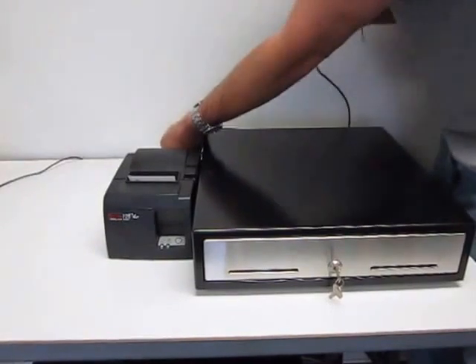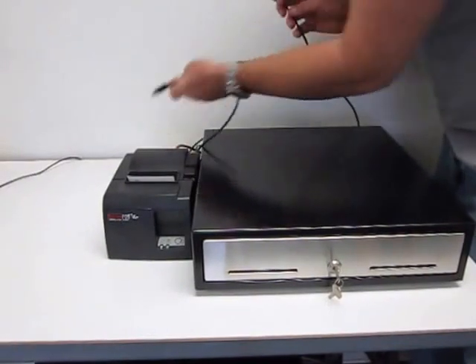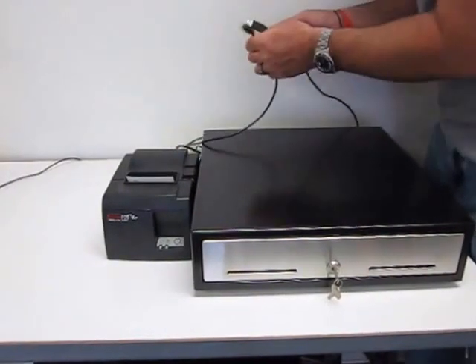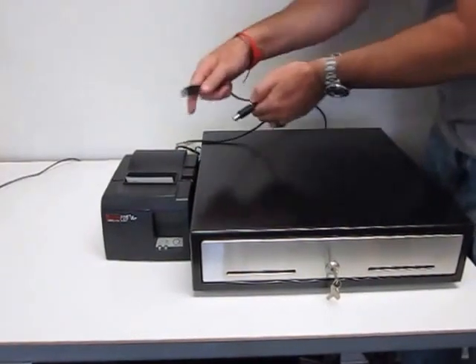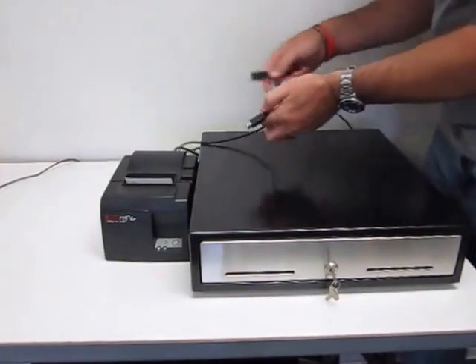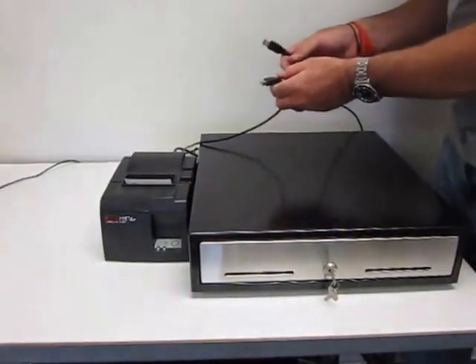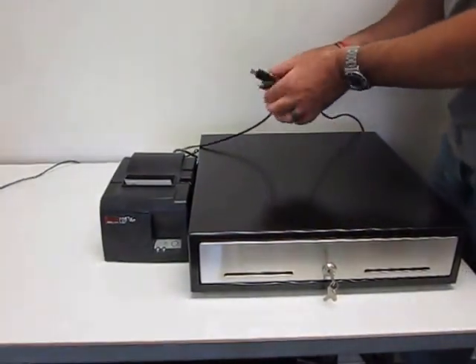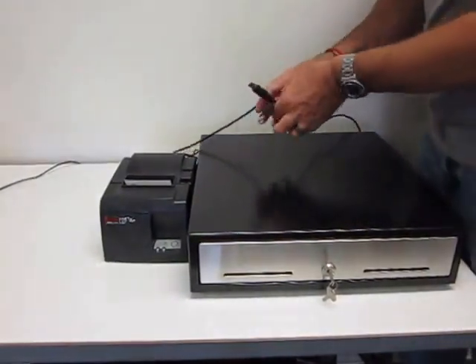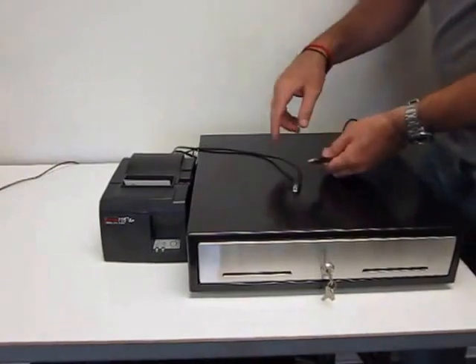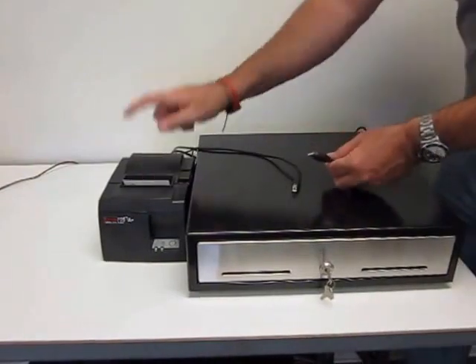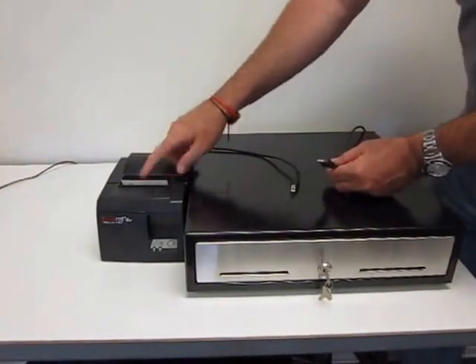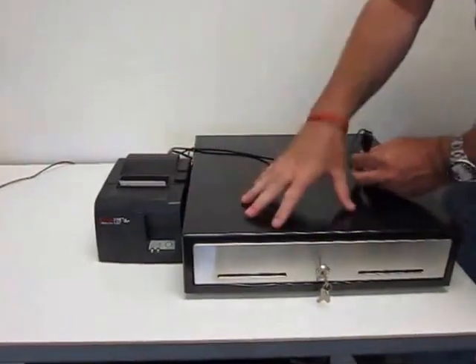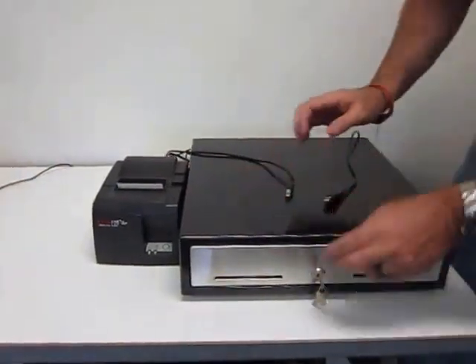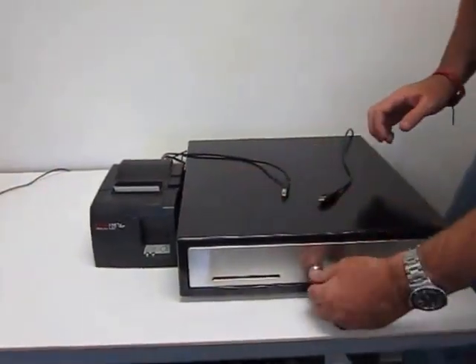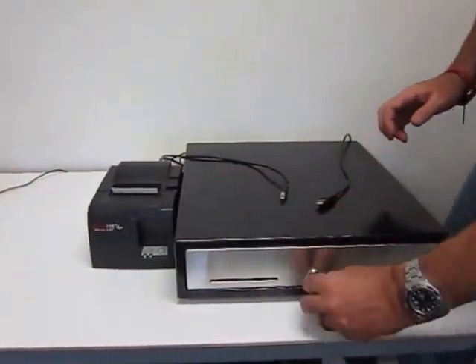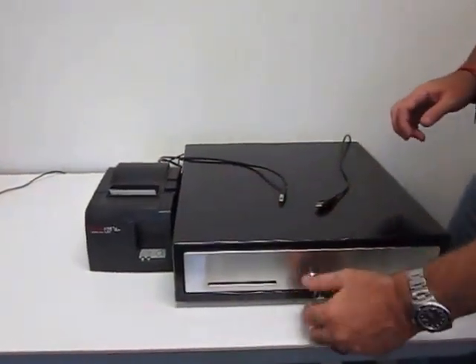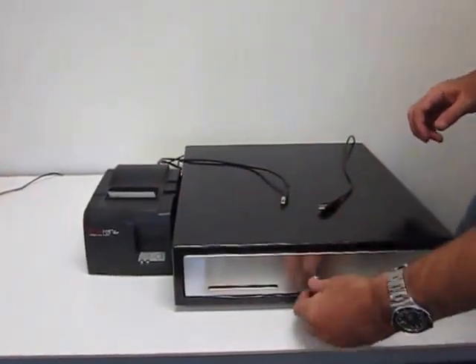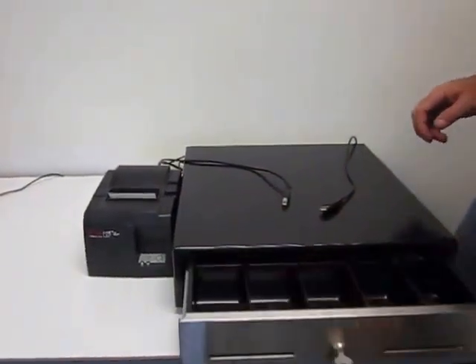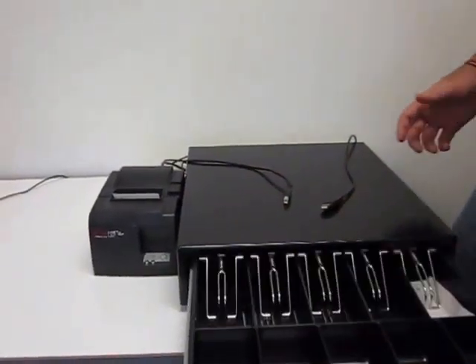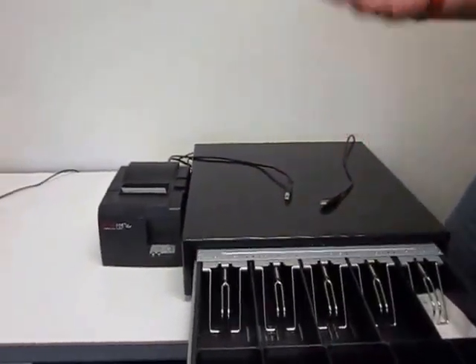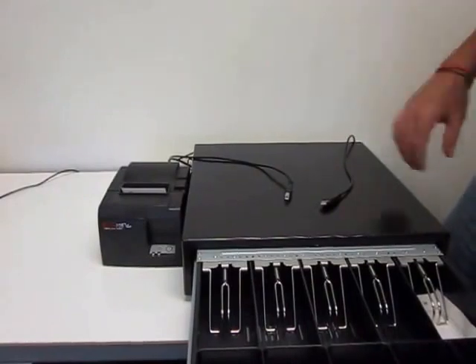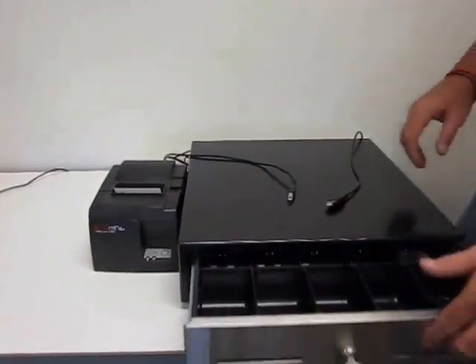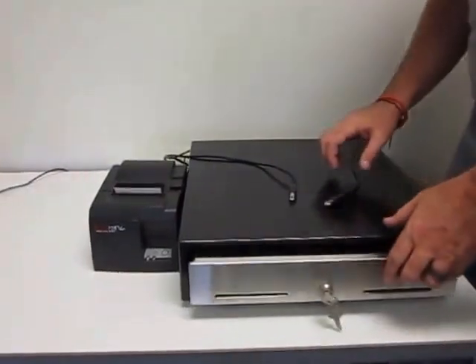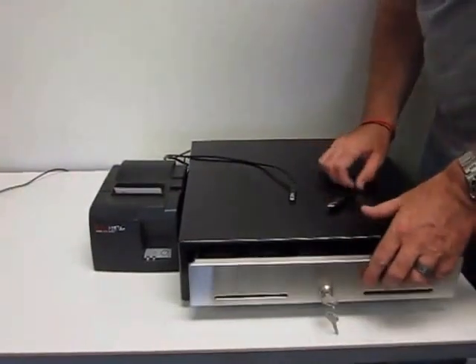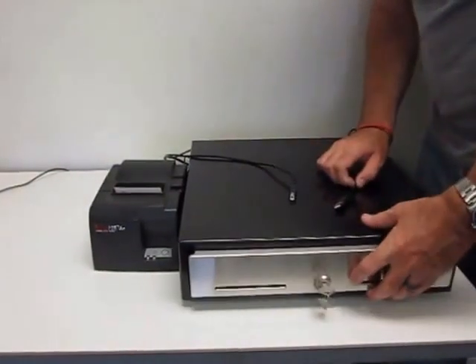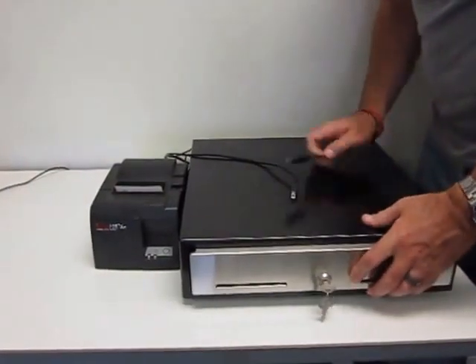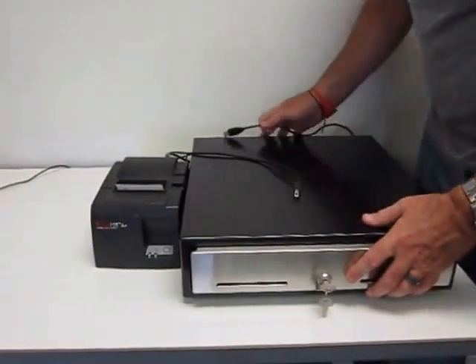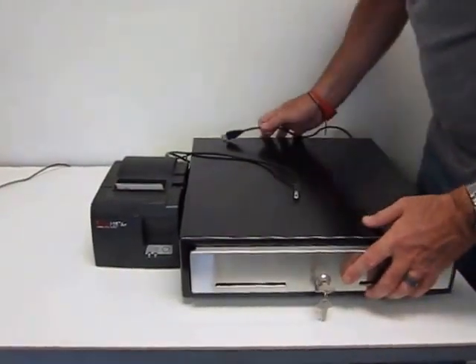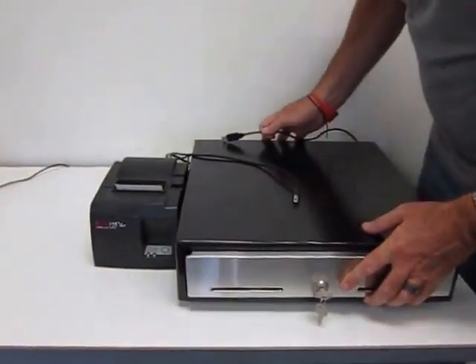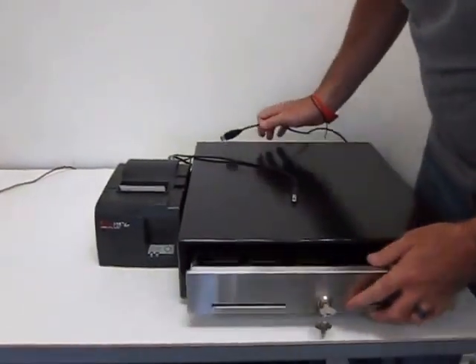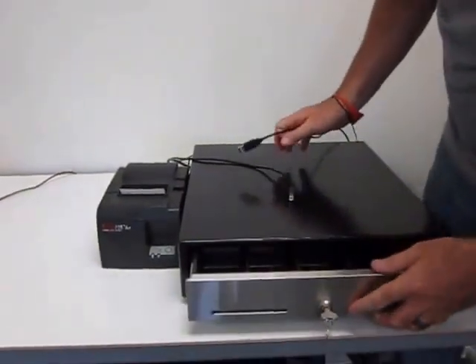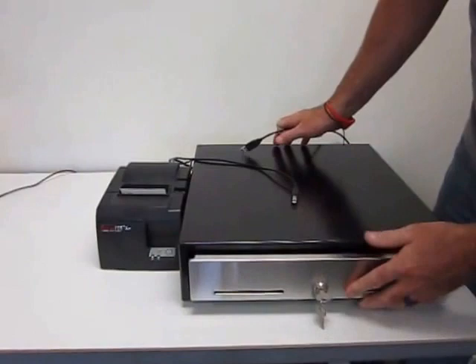That is how you're going to connect it all together. When the receipt prints, the cash drawer pops open, and without having to use a key it'll do it automatically.